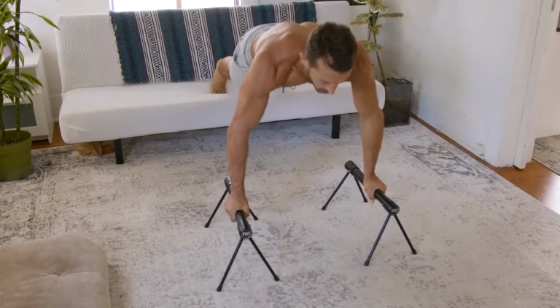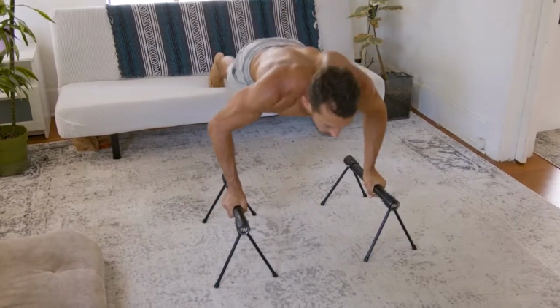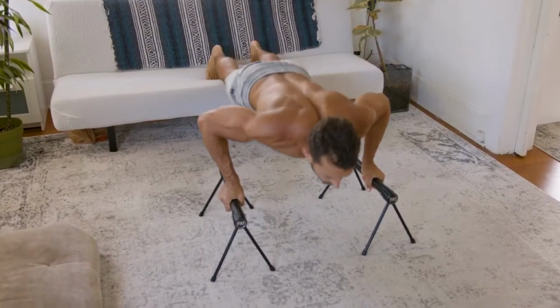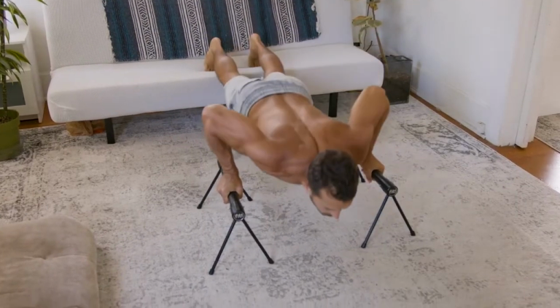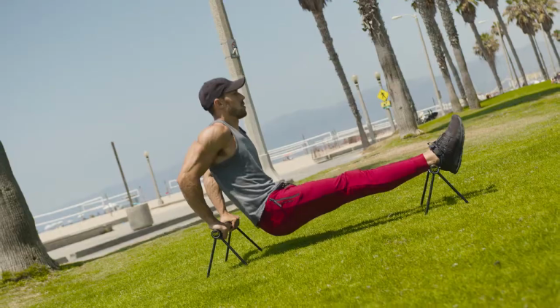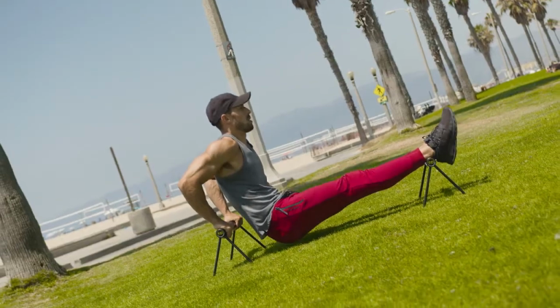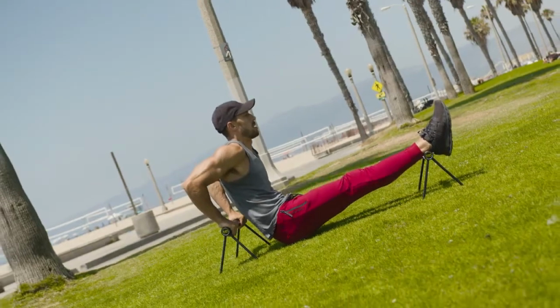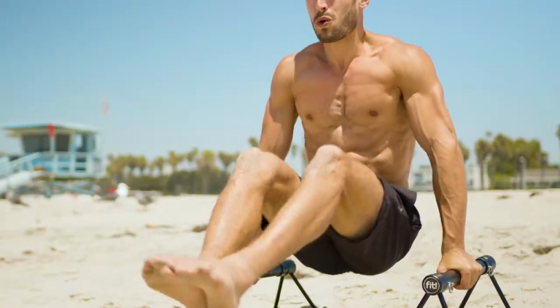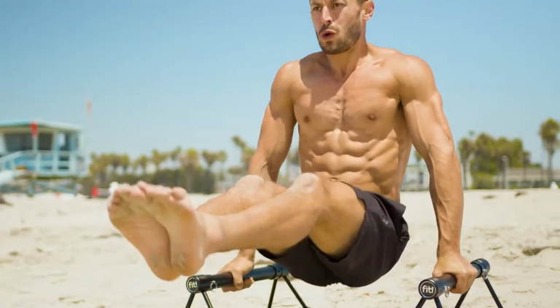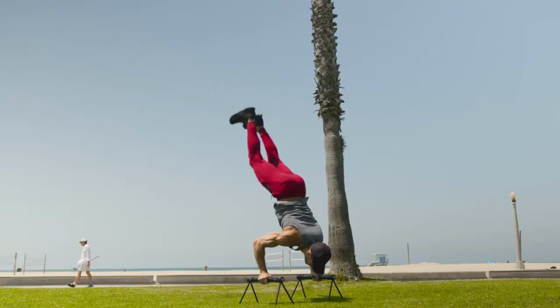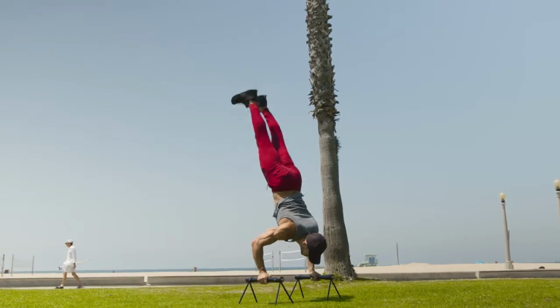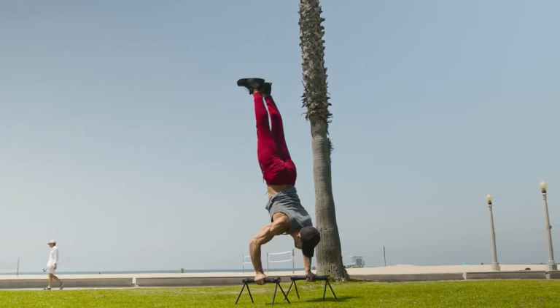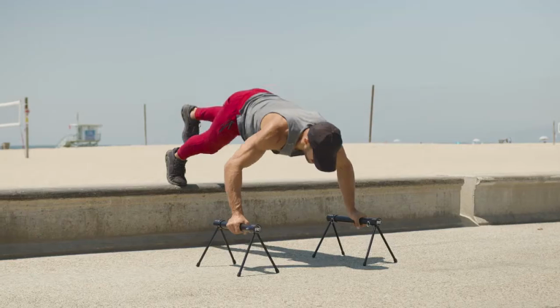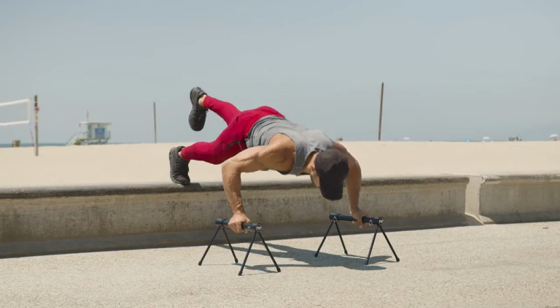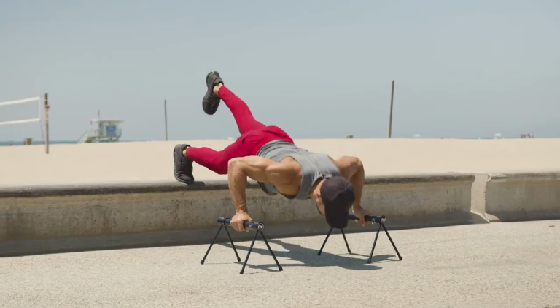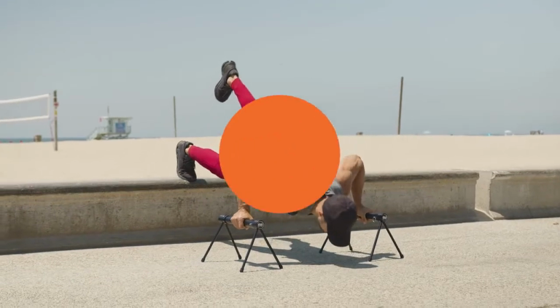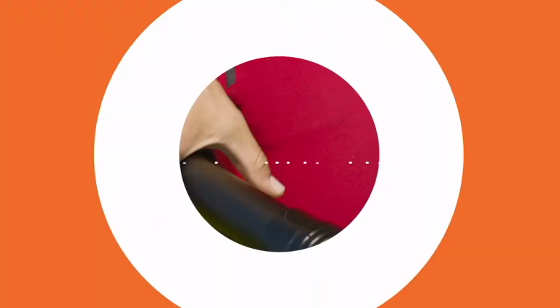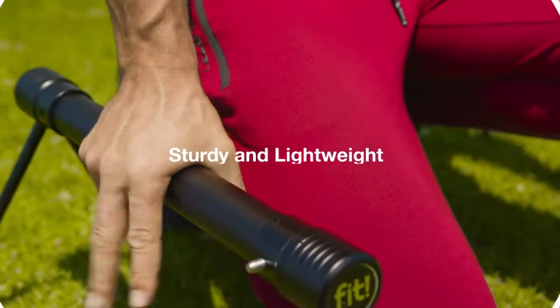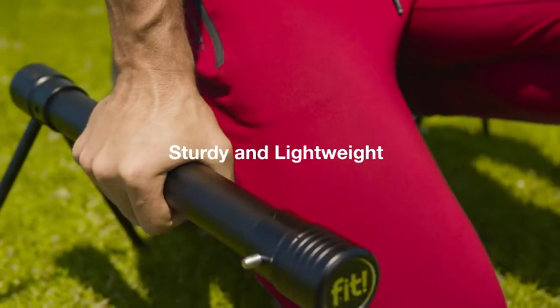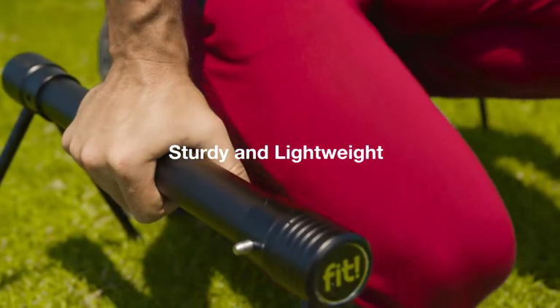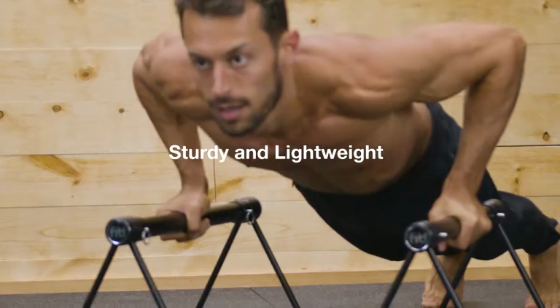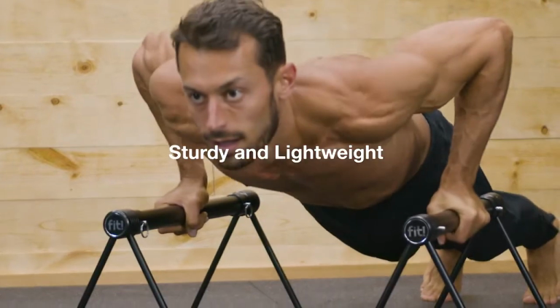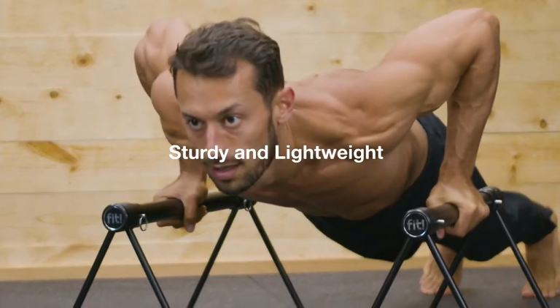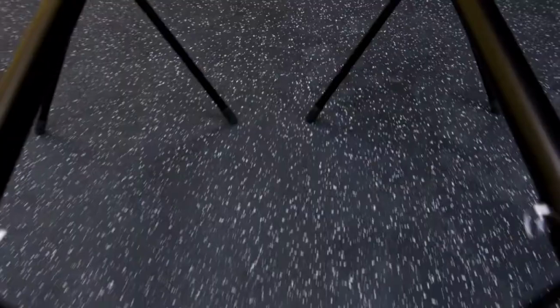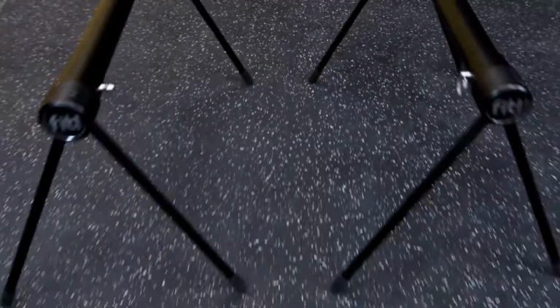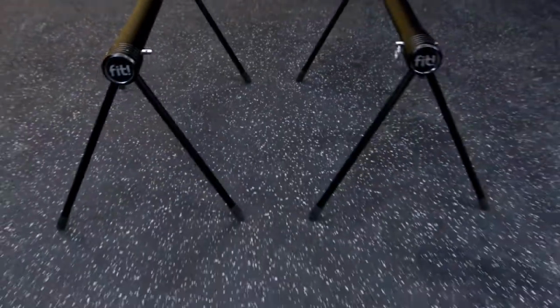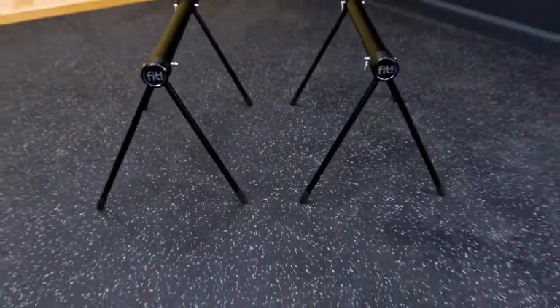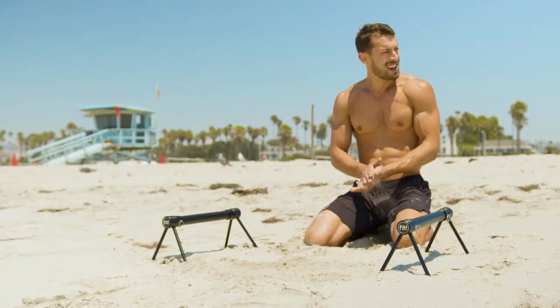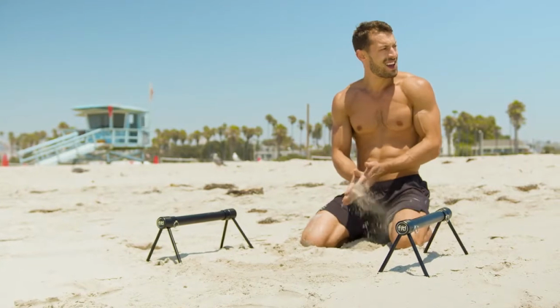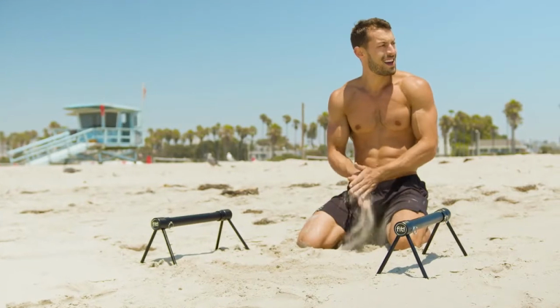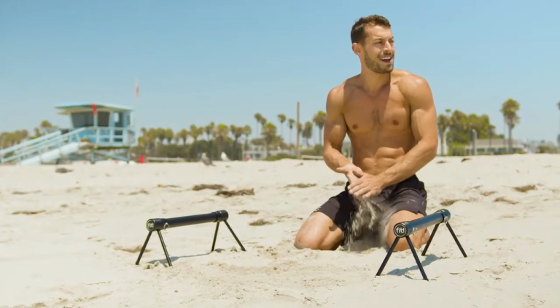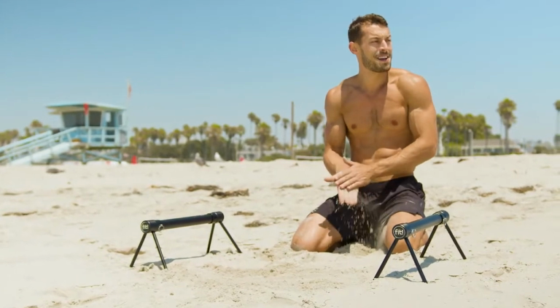Practice push-ups, dips, L-sits, handstands, and other skills. Engineered to be sturdy and lightweight, the Fit P-Bars are a great addition to any bodyweight or calisthenics training.